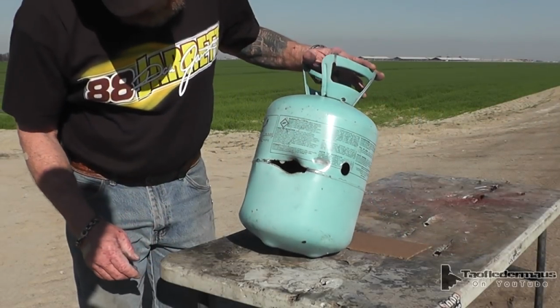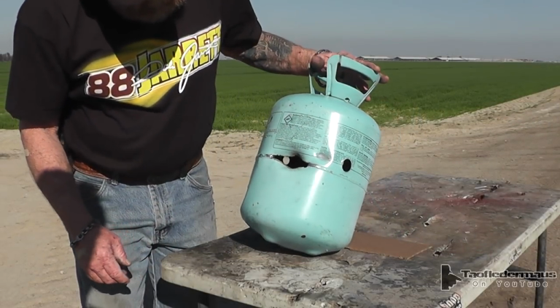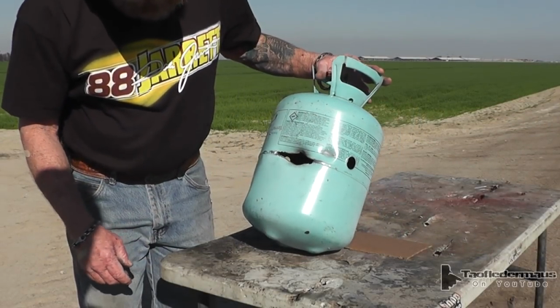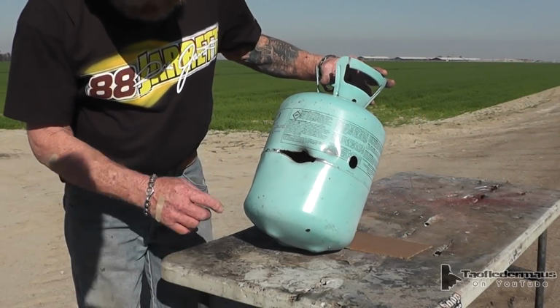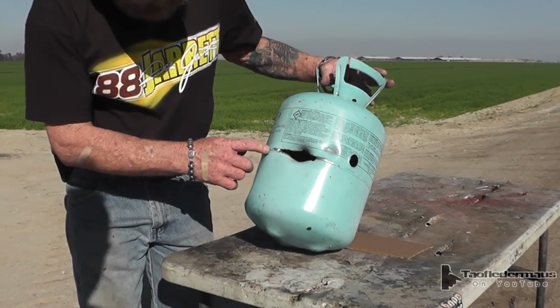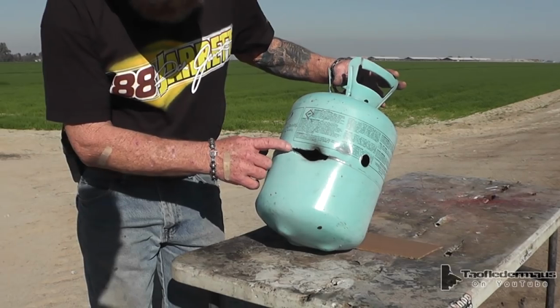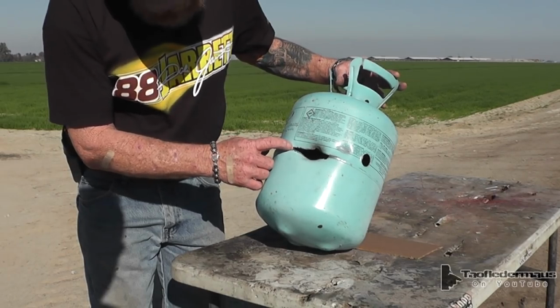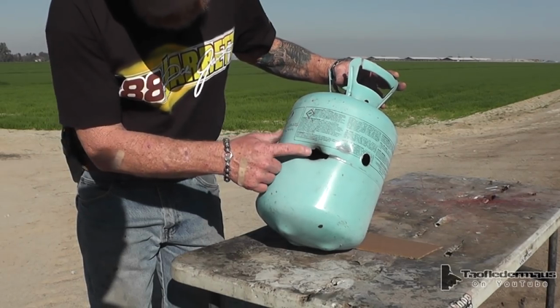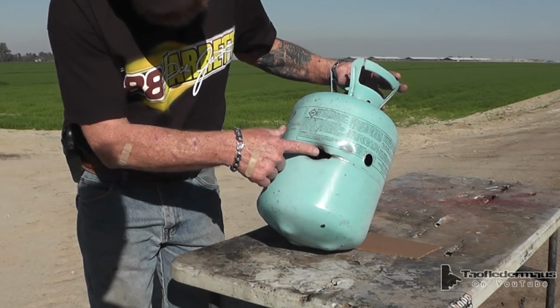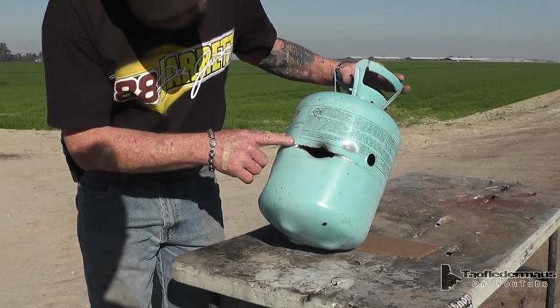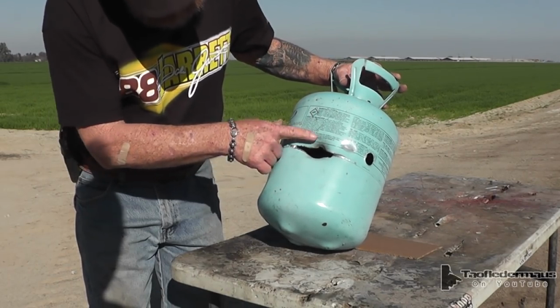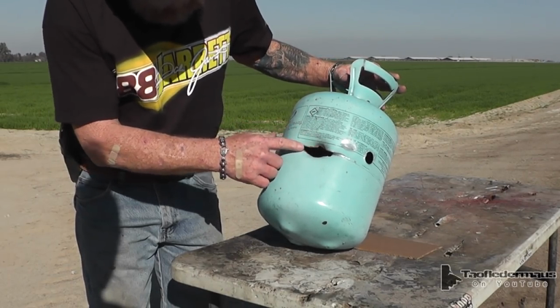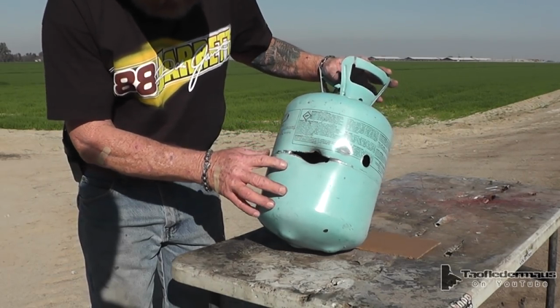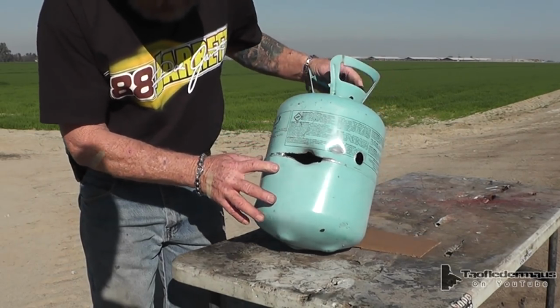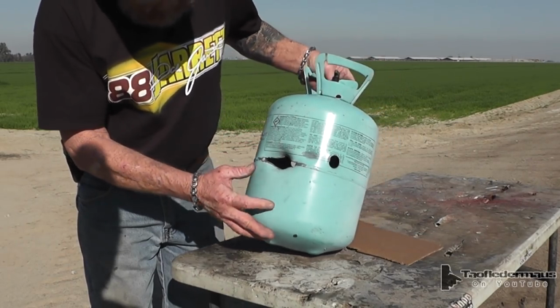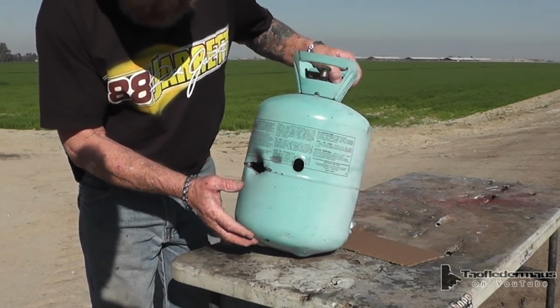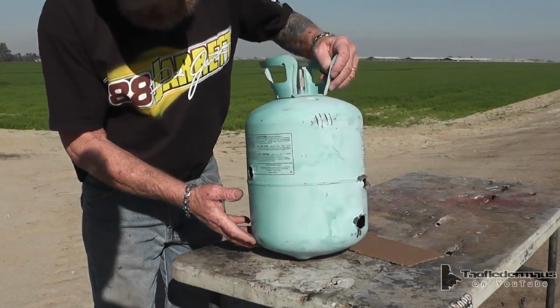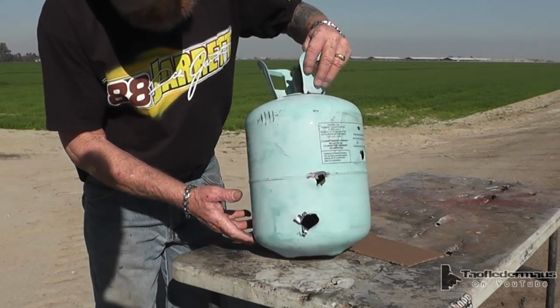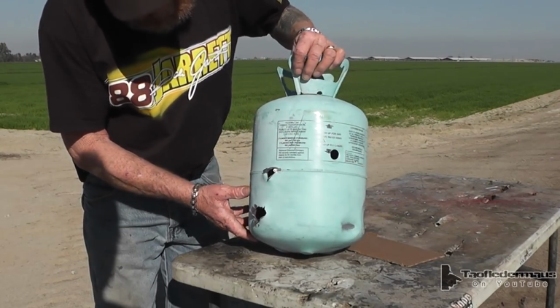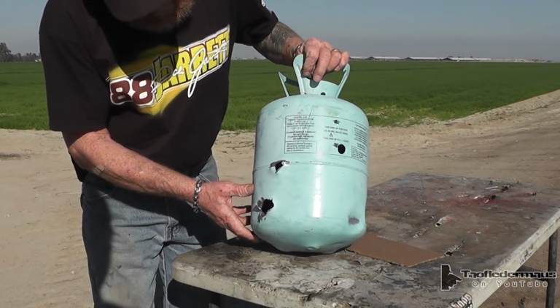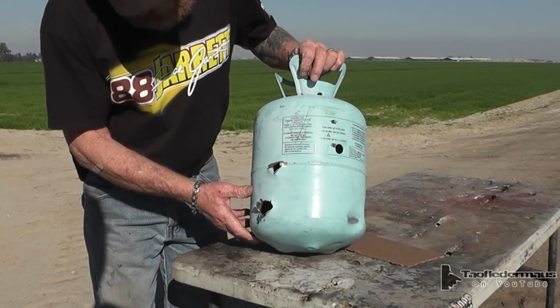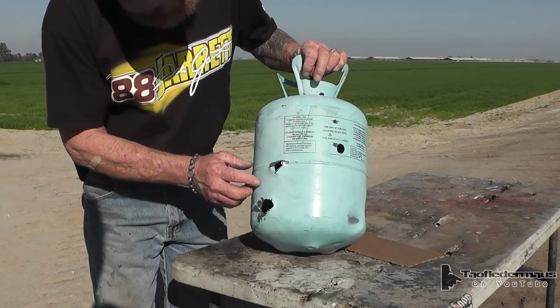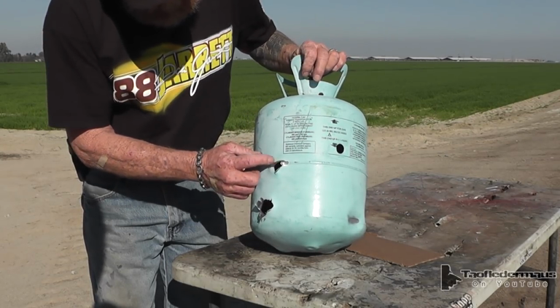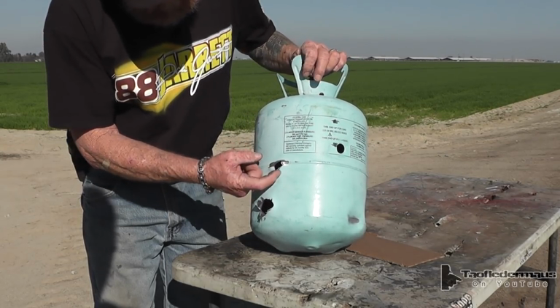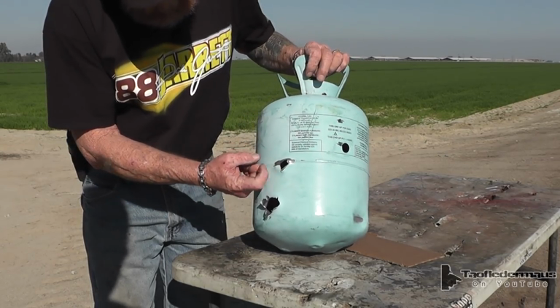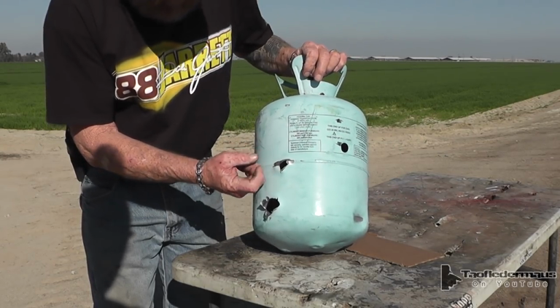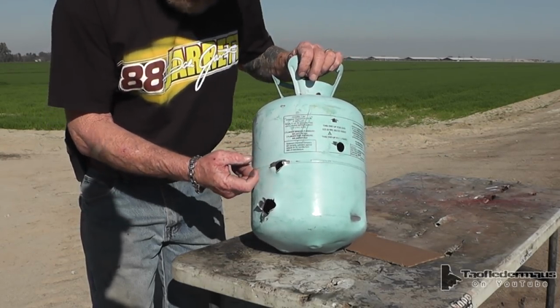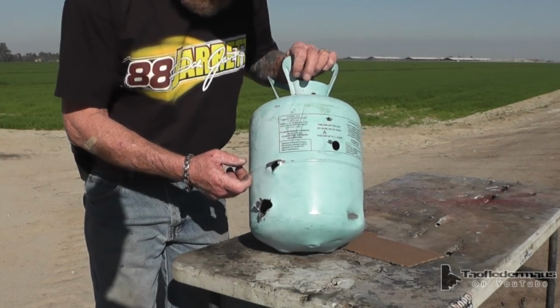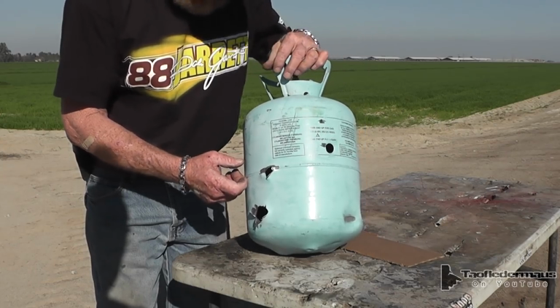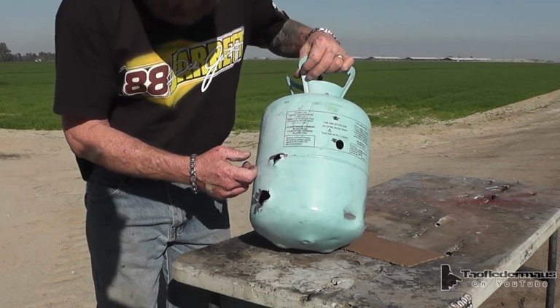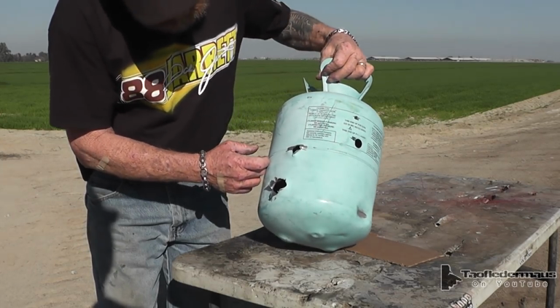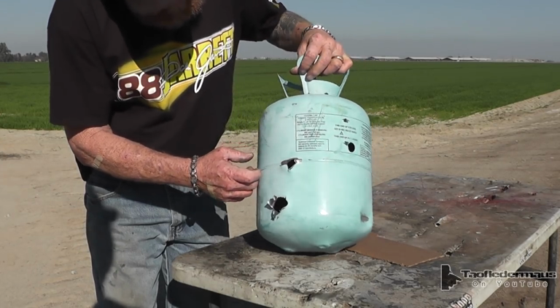He hit the cylinder dead center, right on the welded seam. Very impressive — that wasn't bad at all, surprisingly accurate. I was aiming for center mass and we hit the seam right on the weld. Look at the back side — wow, it went through. The core is still there and that thing was nasty.